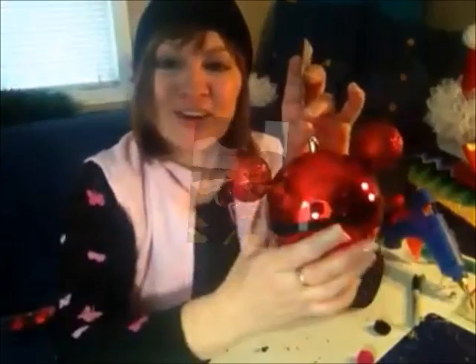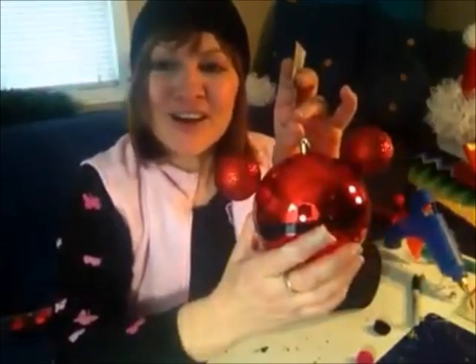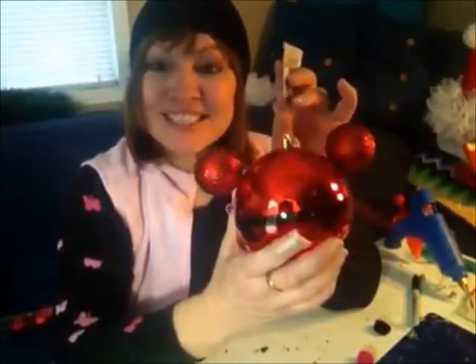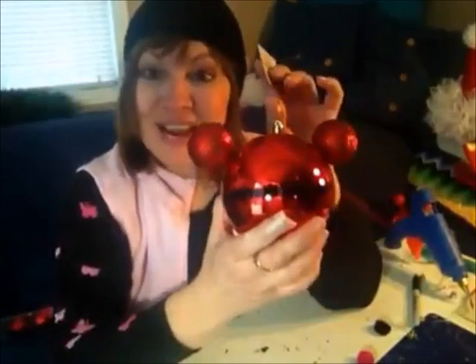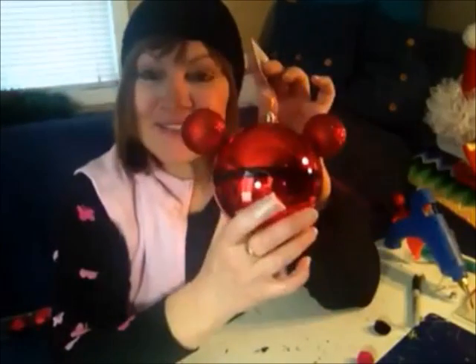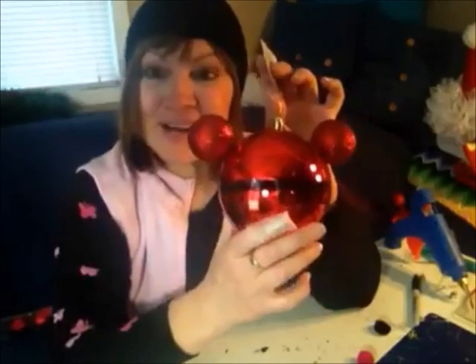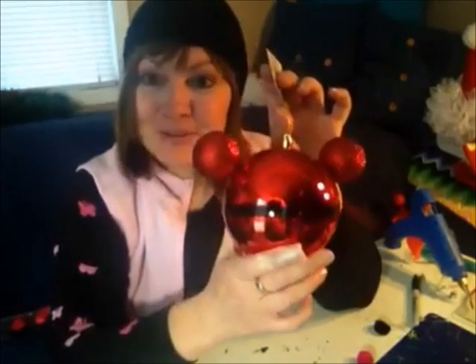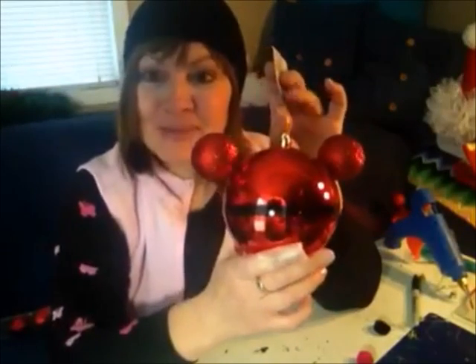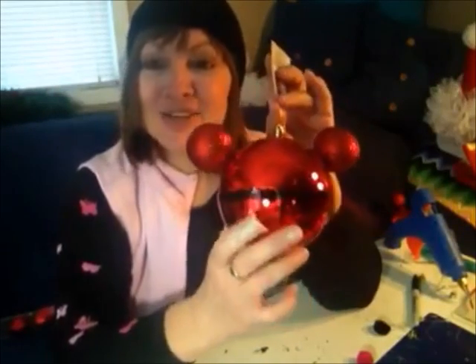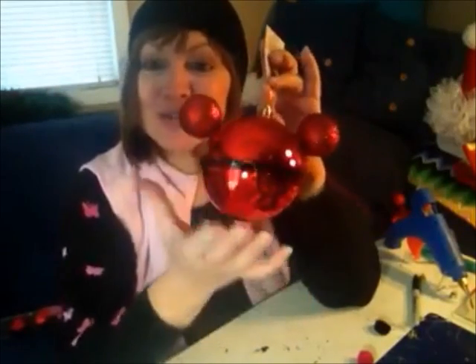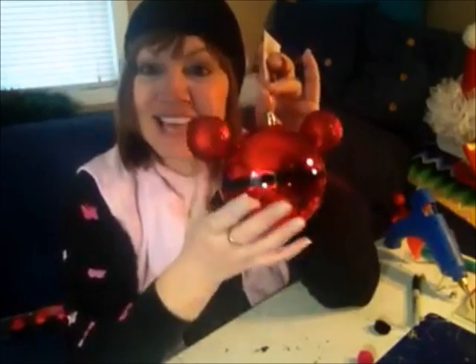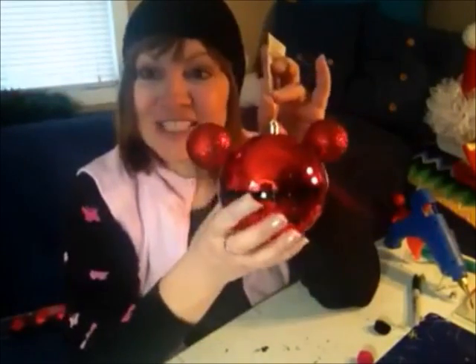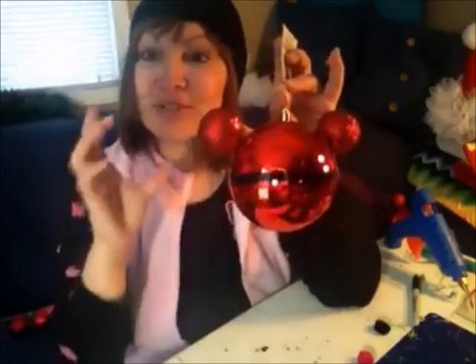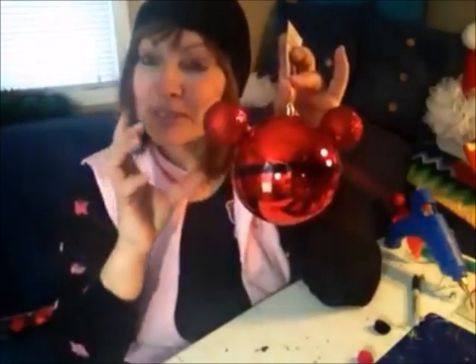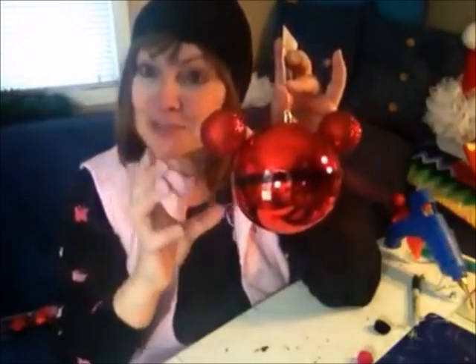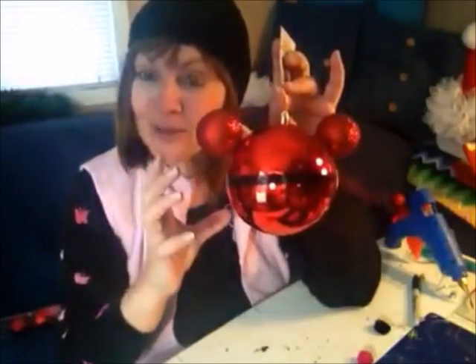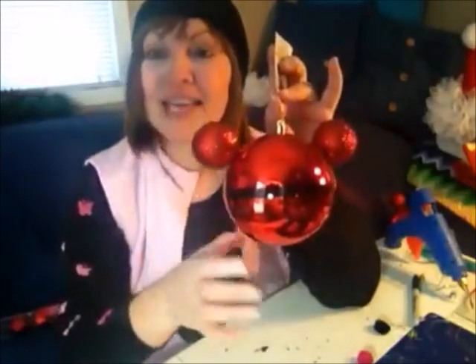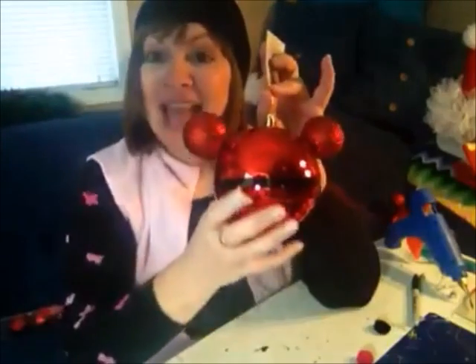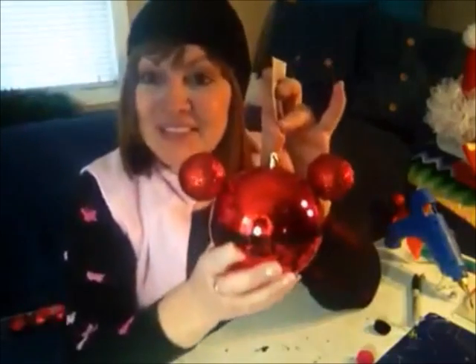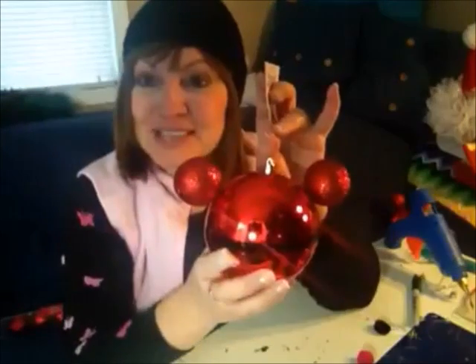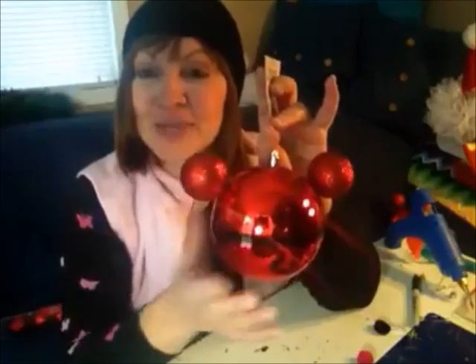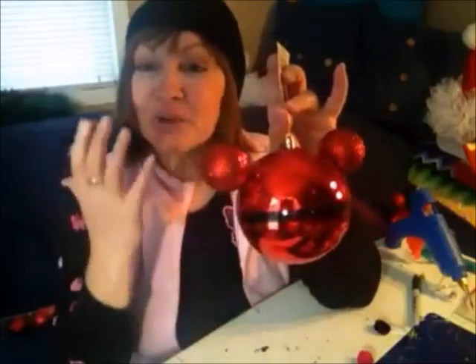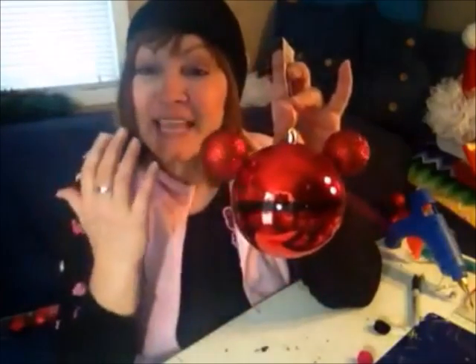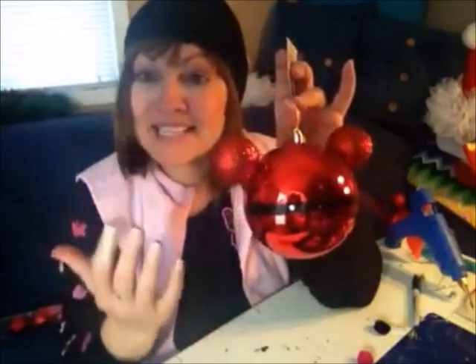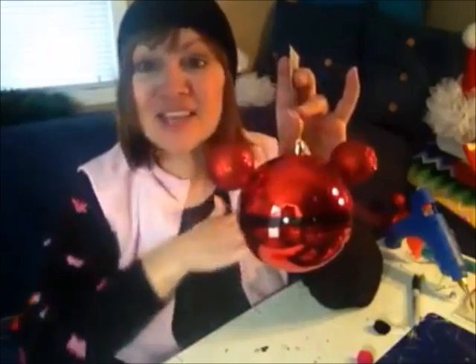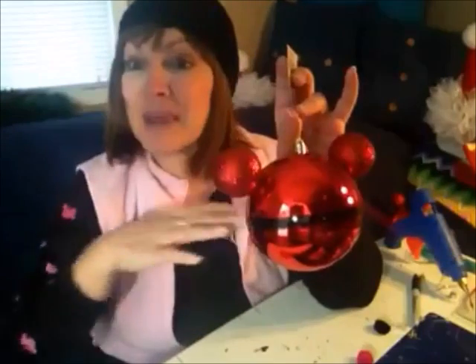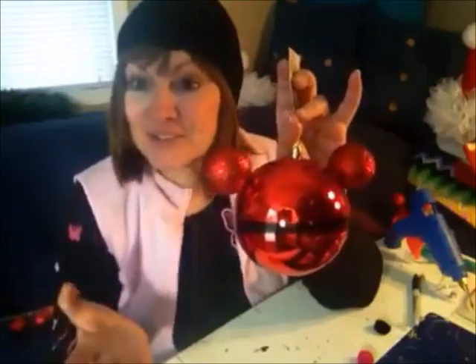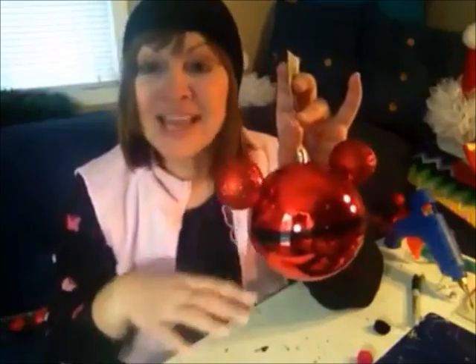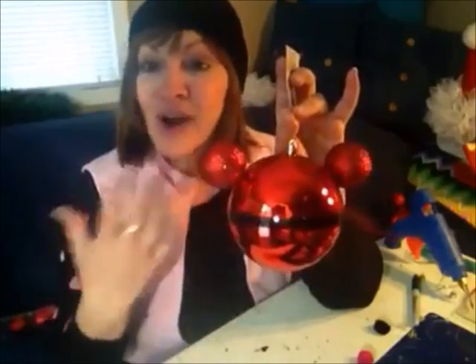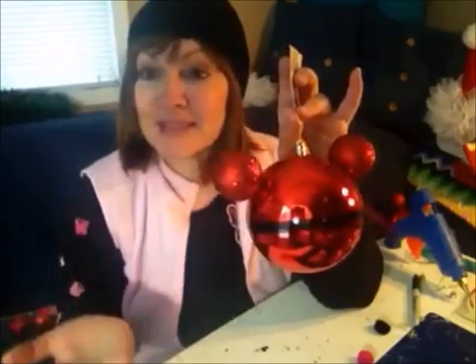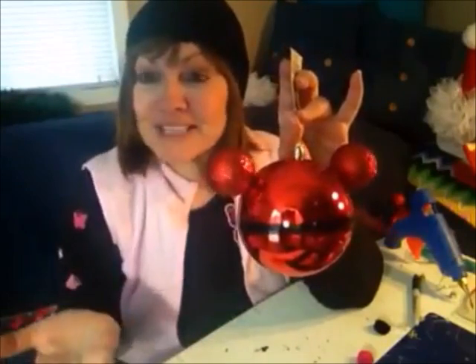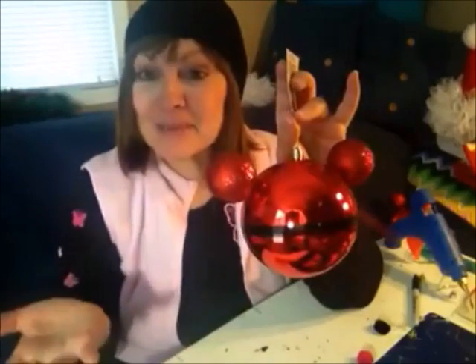Hello! Today we are making fun mouse ornaments. You can do these in the larger size or a little bit smaller if you'd like. Everything is from Dollar Tree and it's only going to take minutes to make. You can make a bunch of them, and you can also make them for friends and family.